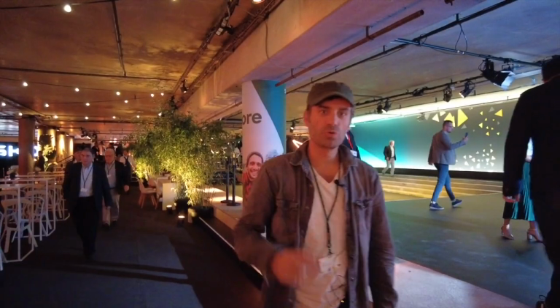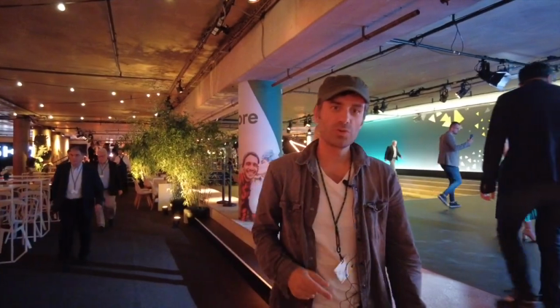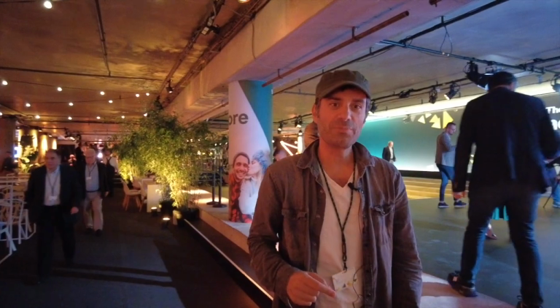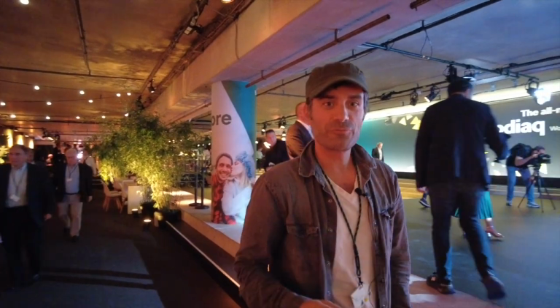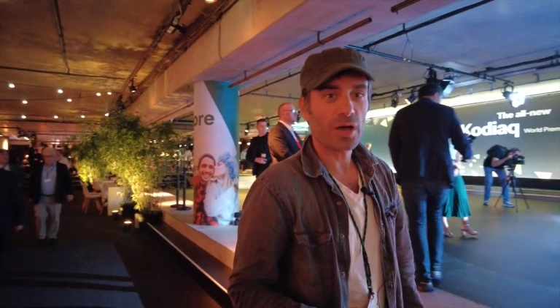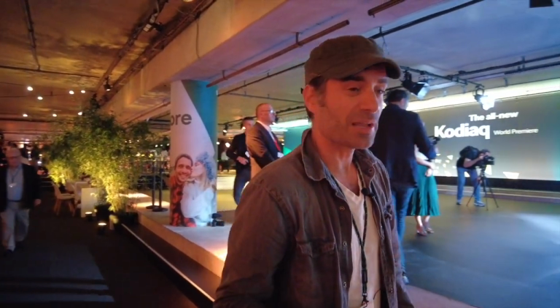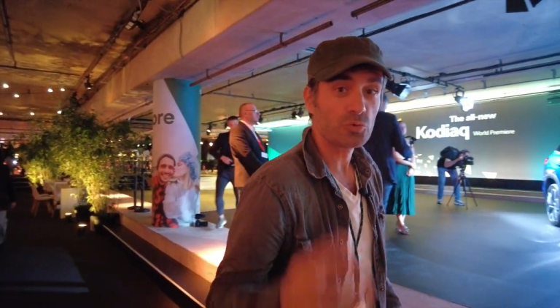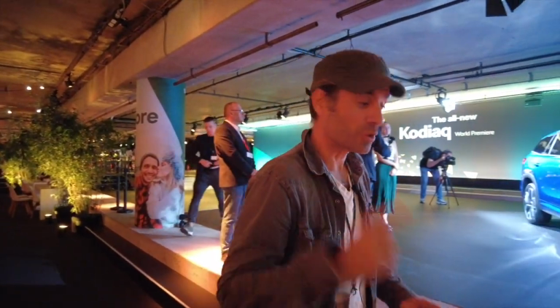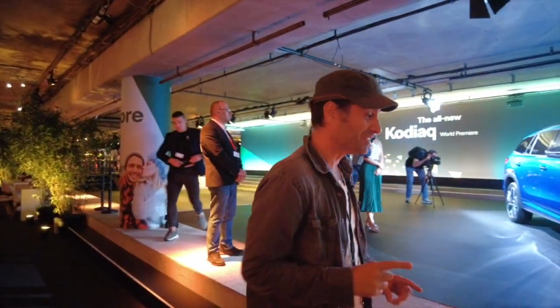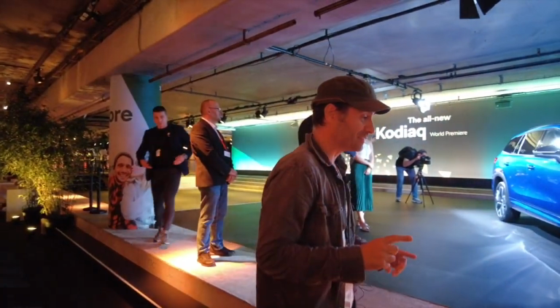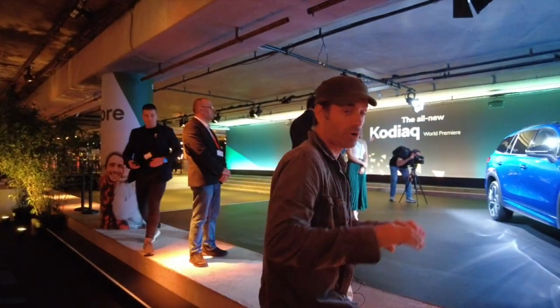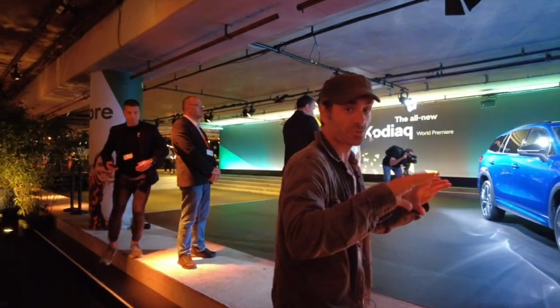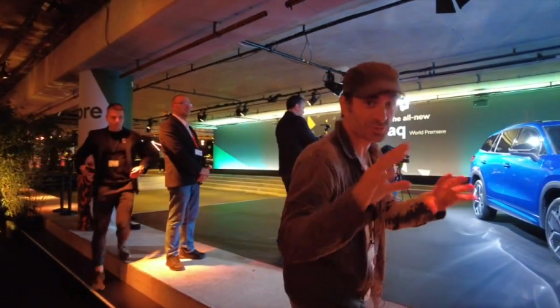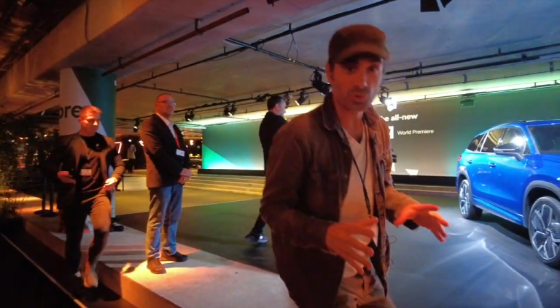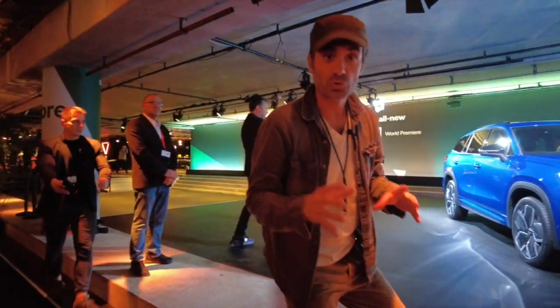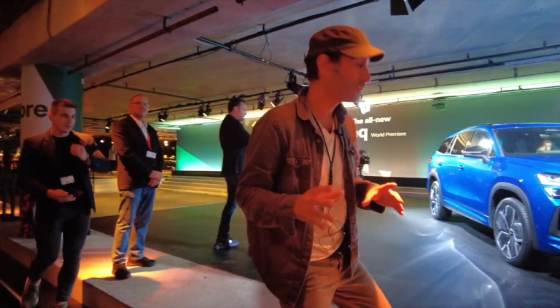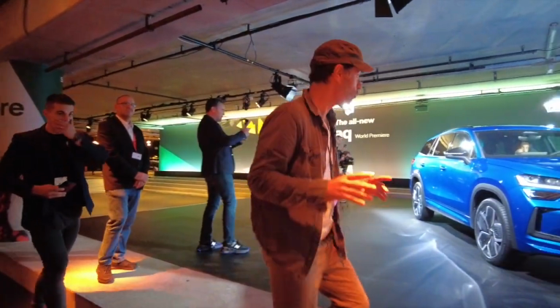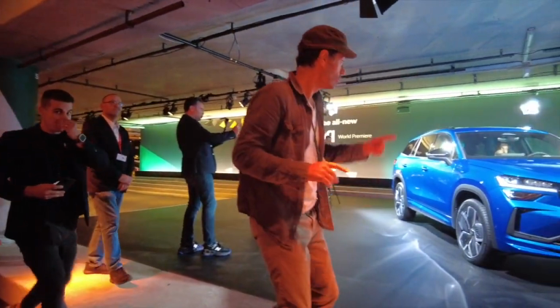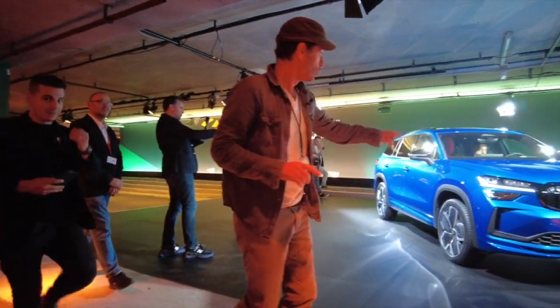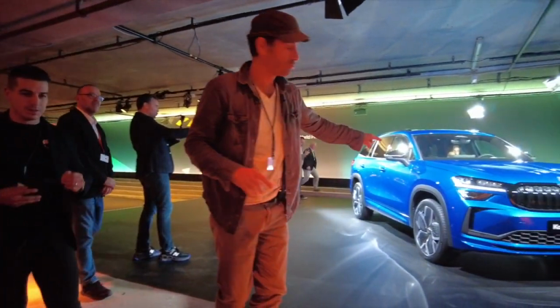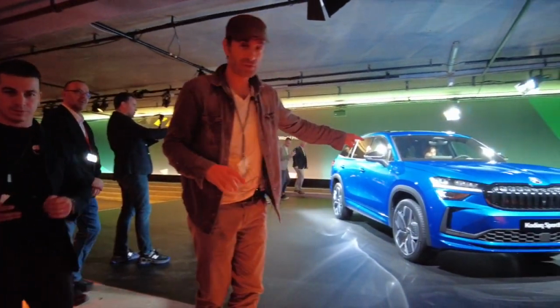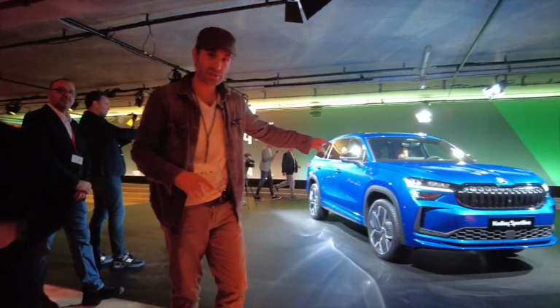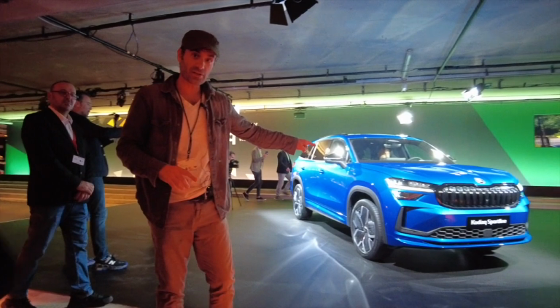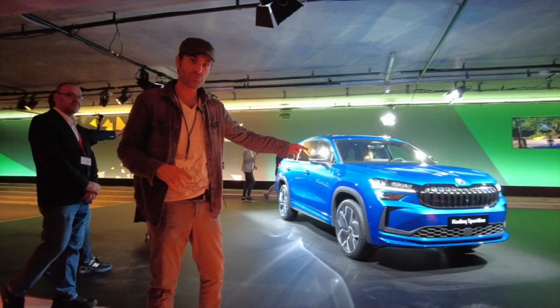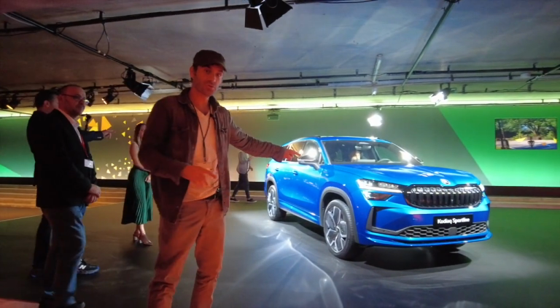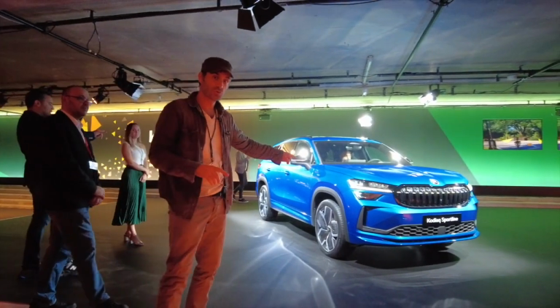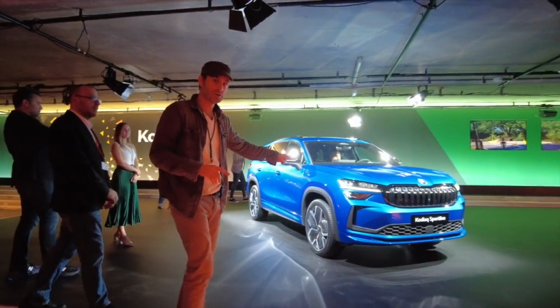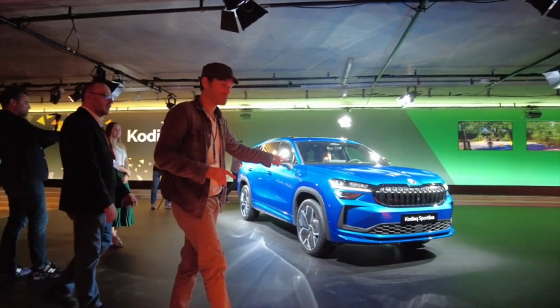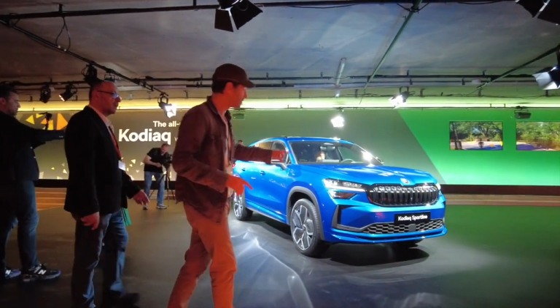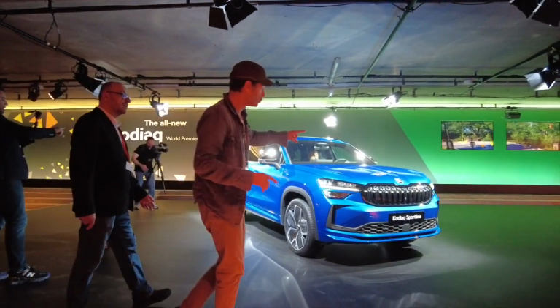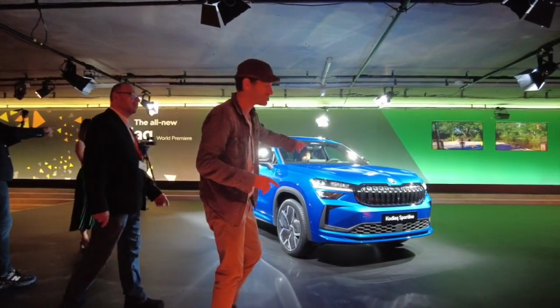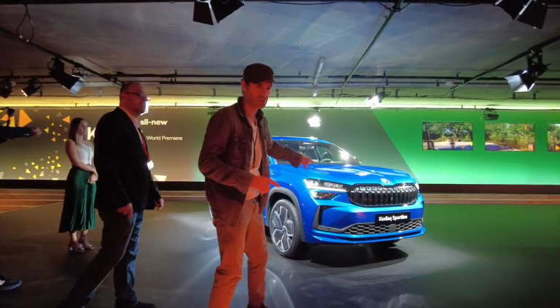Bonjour et bienvenue à Berlin. Nous sommes ici rentrés dans les antres du métro pour découvrir la nouvelle Skoda Kodiaq. Oui, c'est une nouvelle génération.